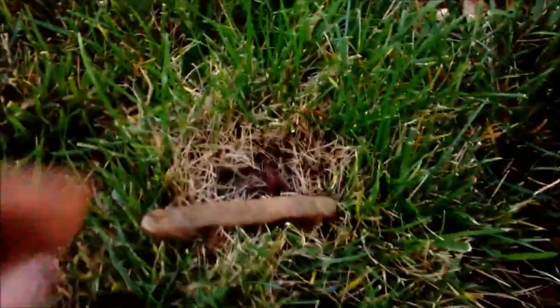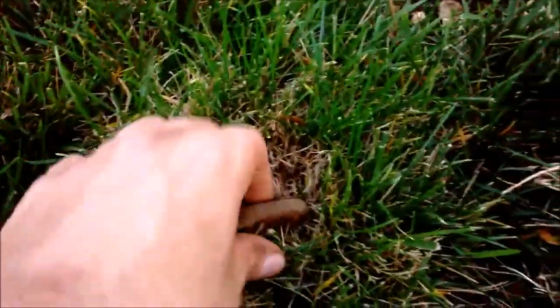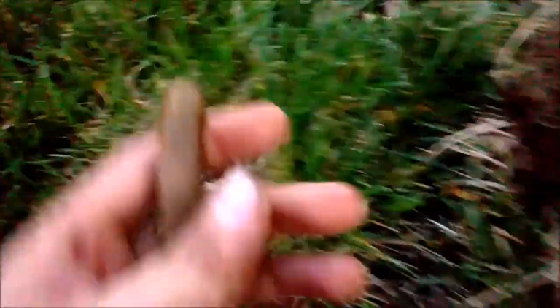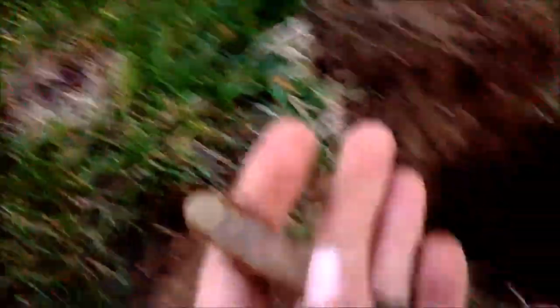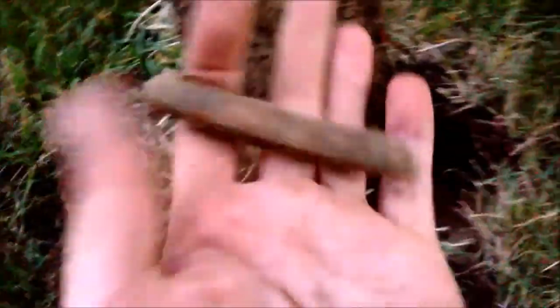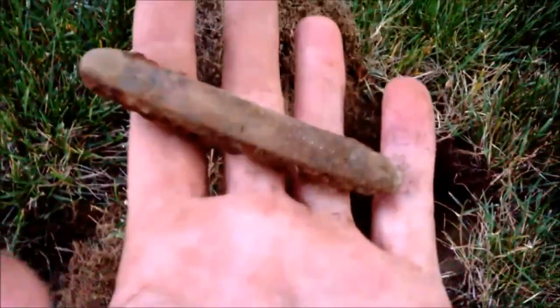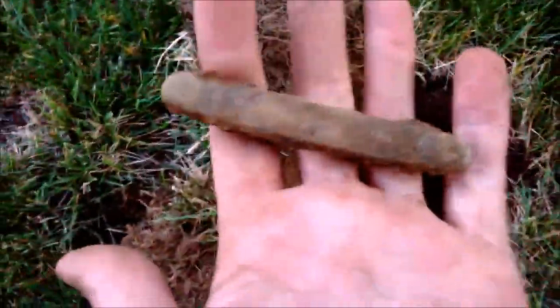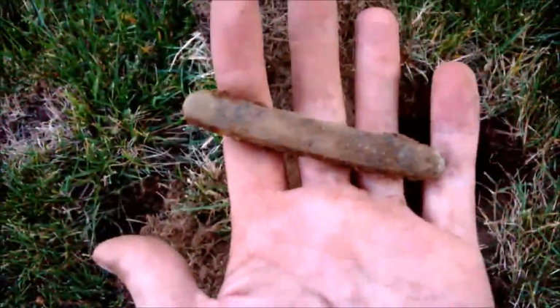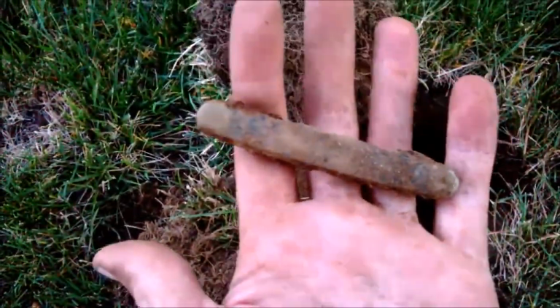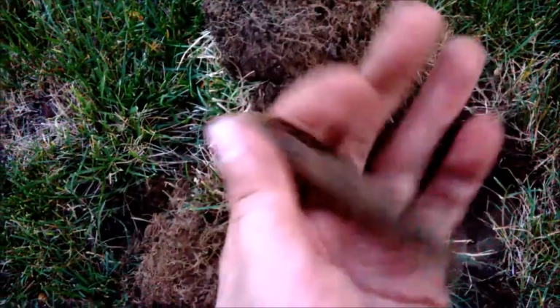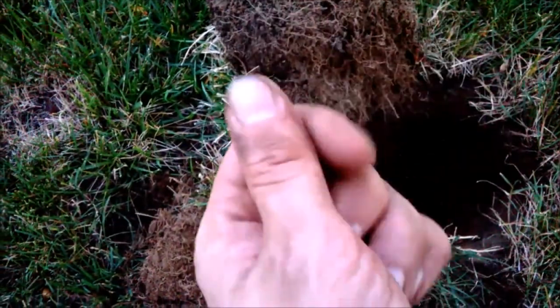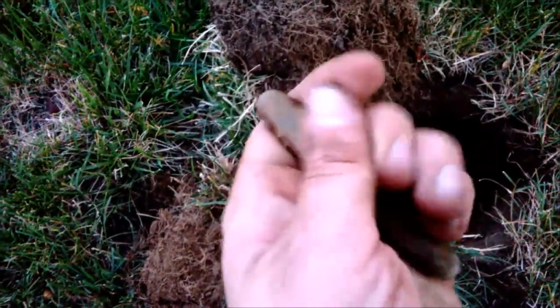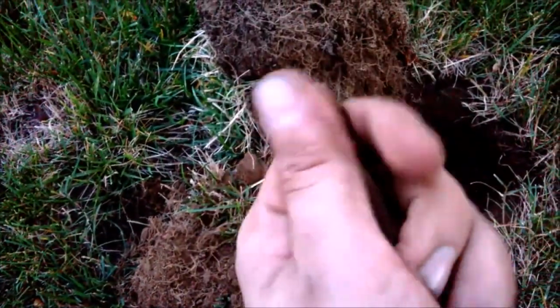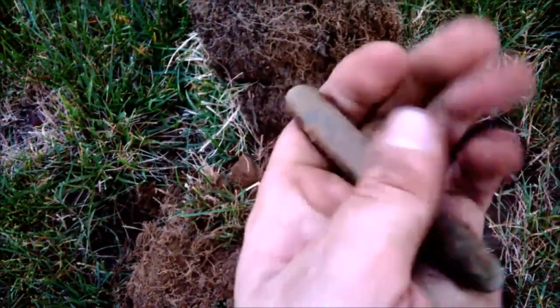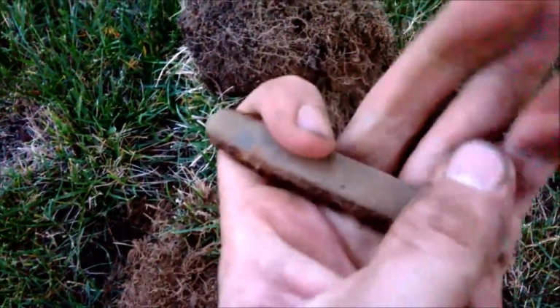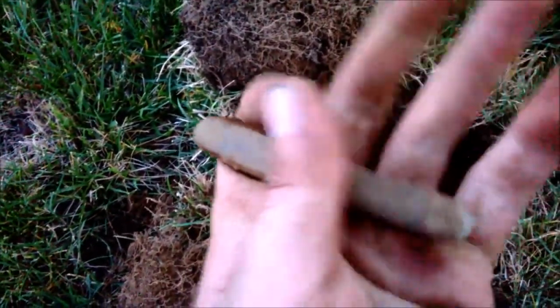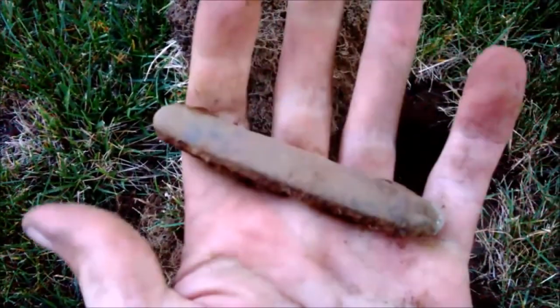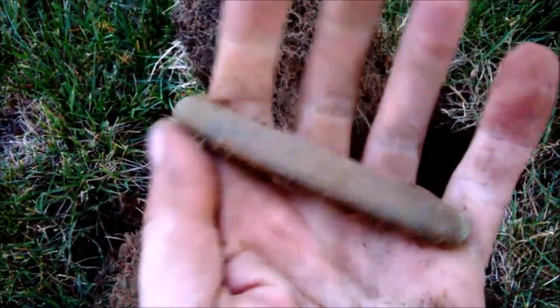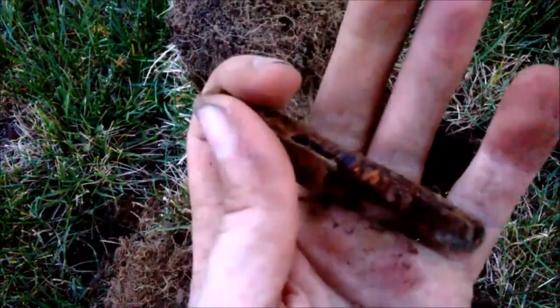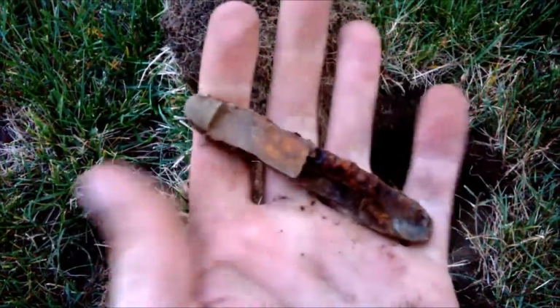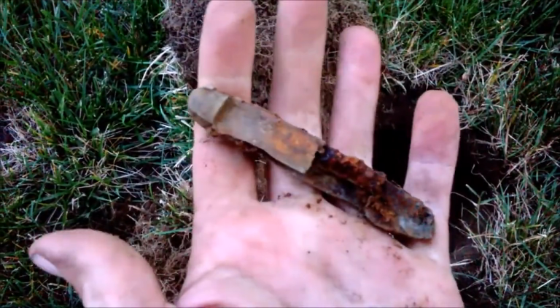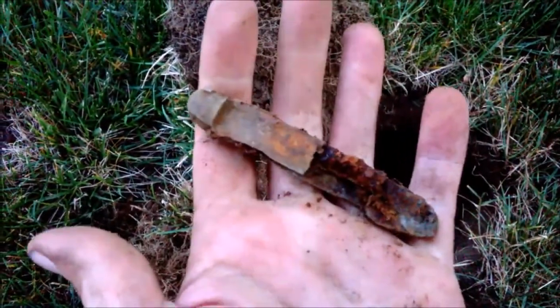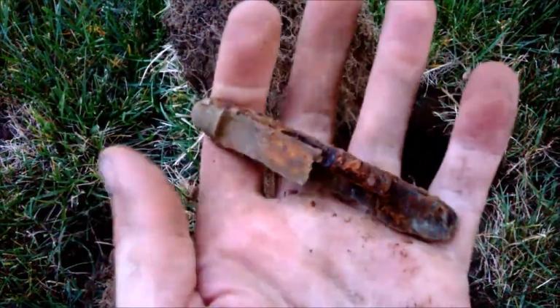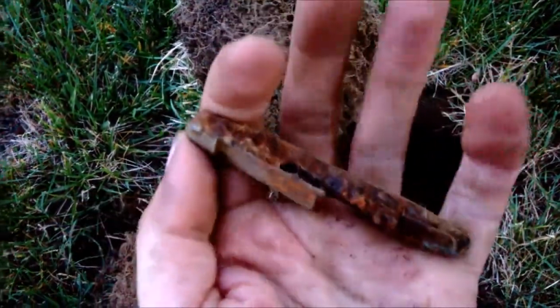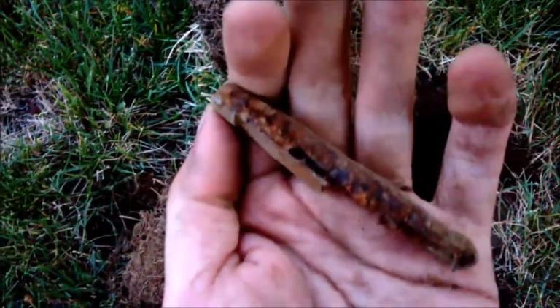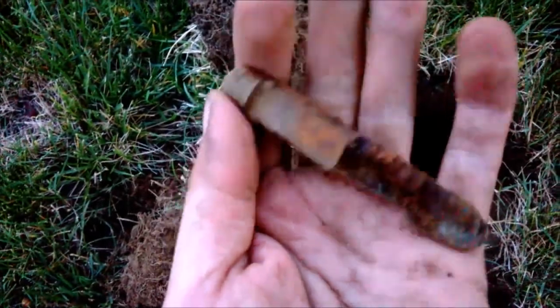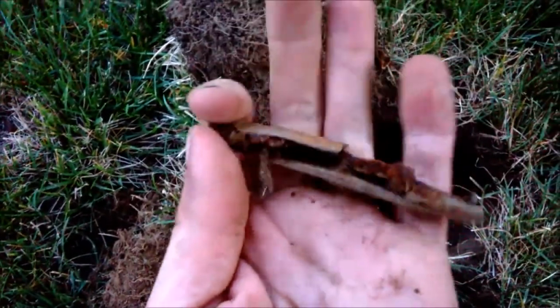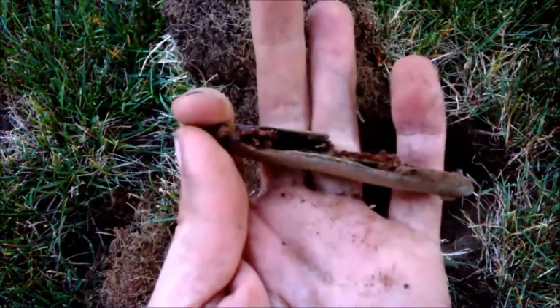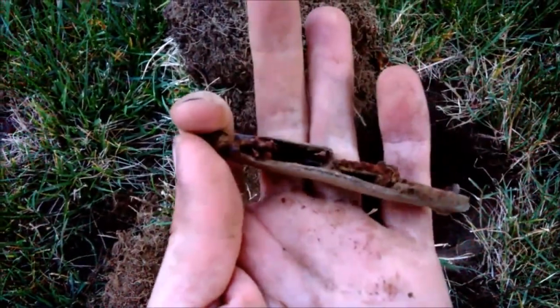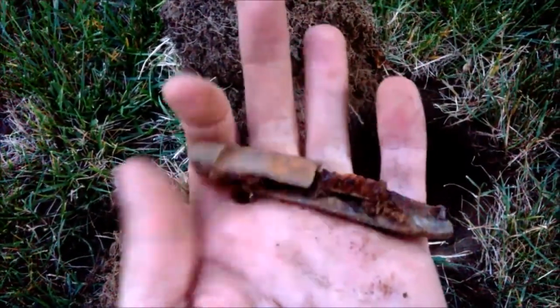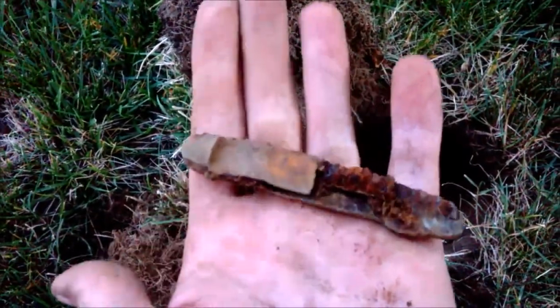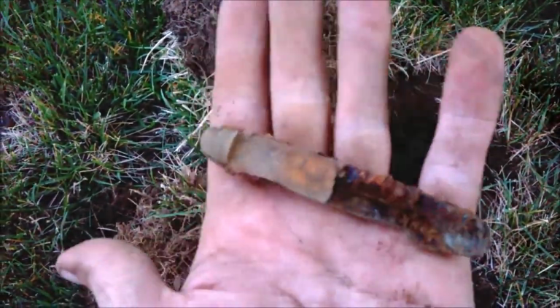Just pulled it up with a knife. Pretty old and crusty. Half of it's missing.